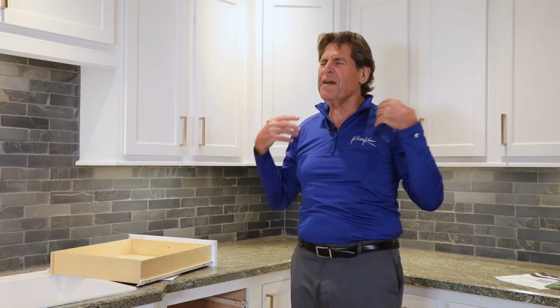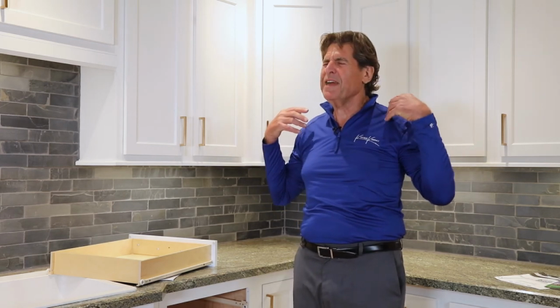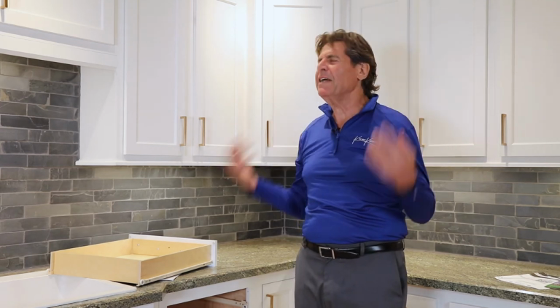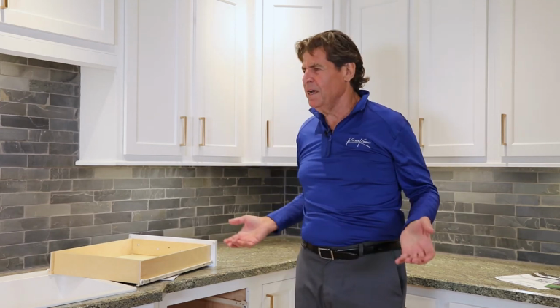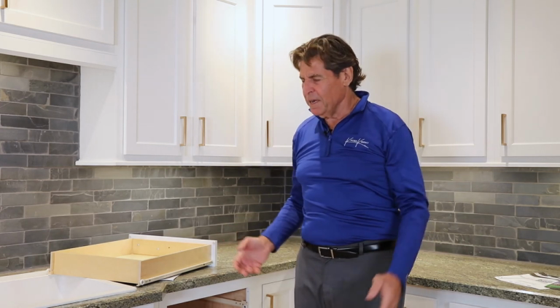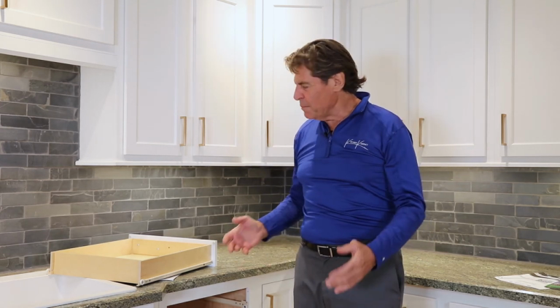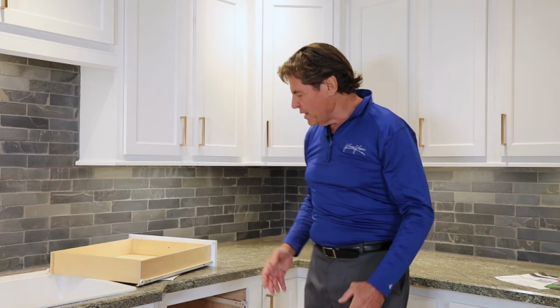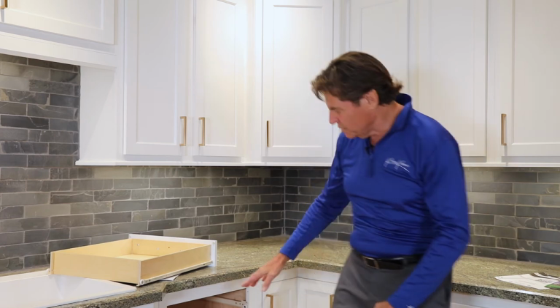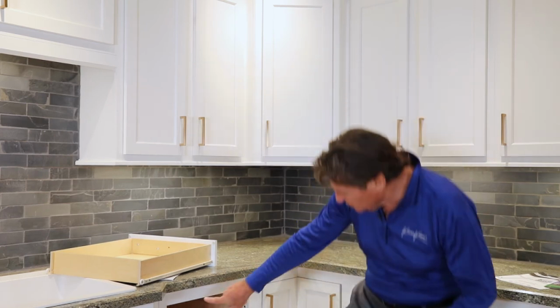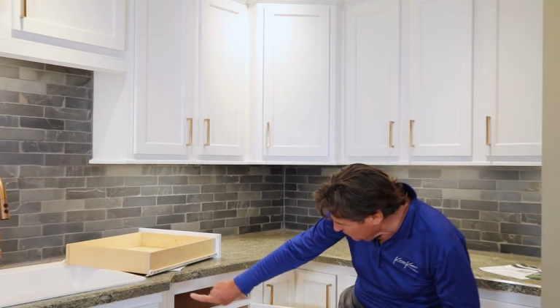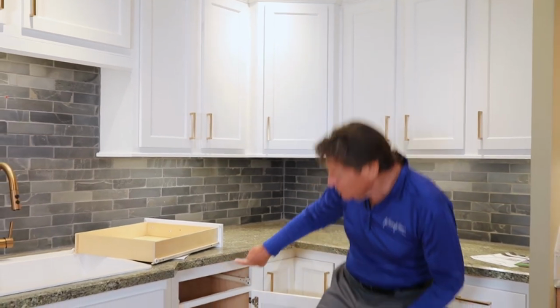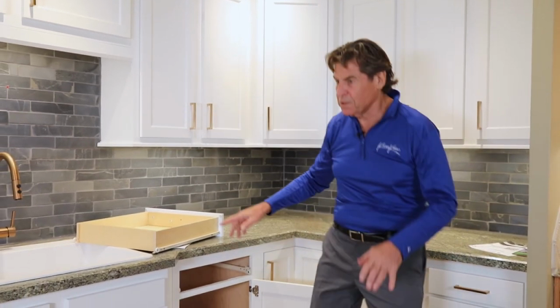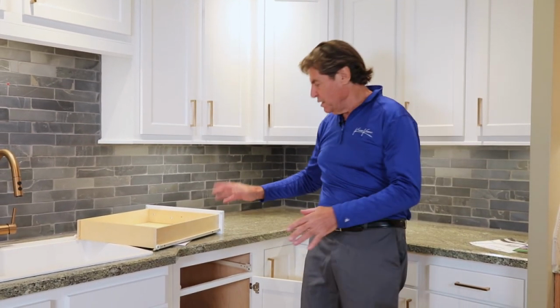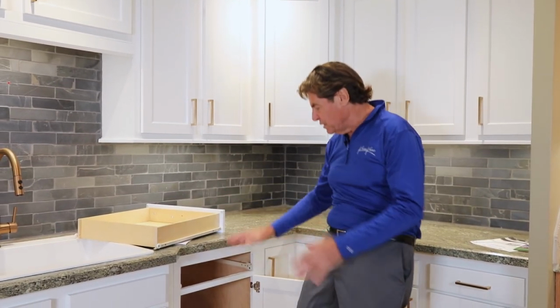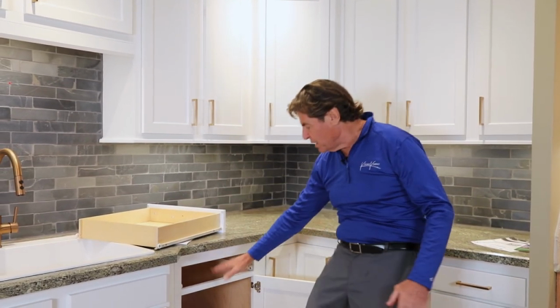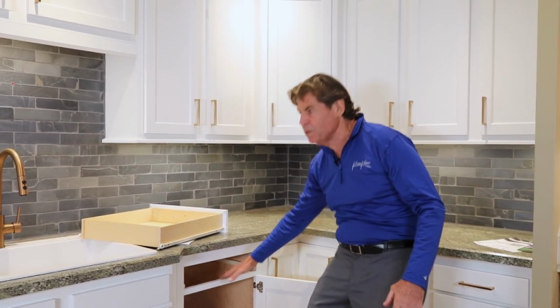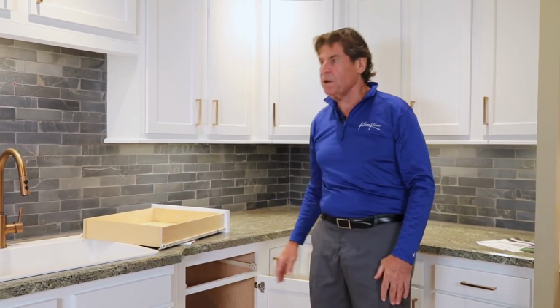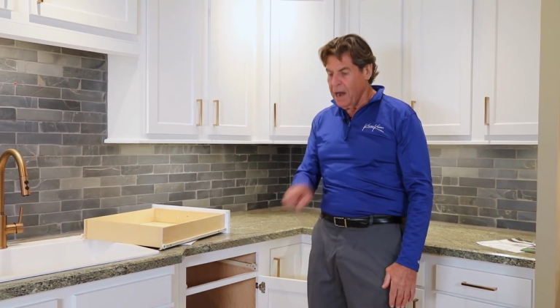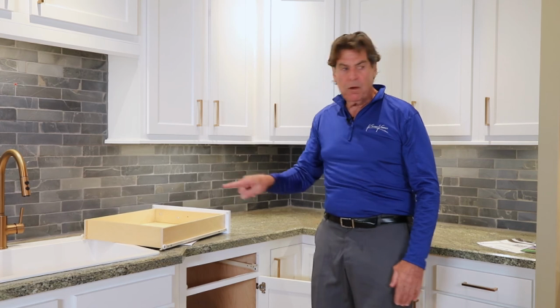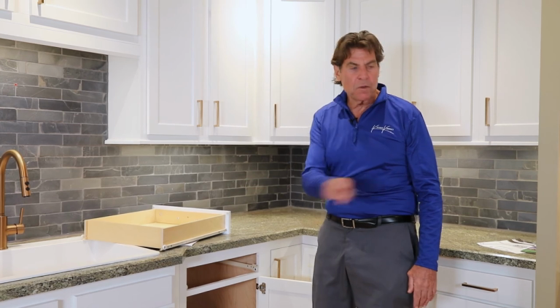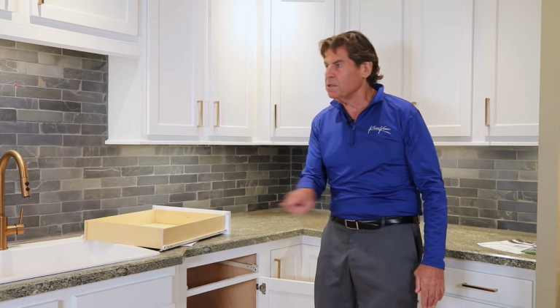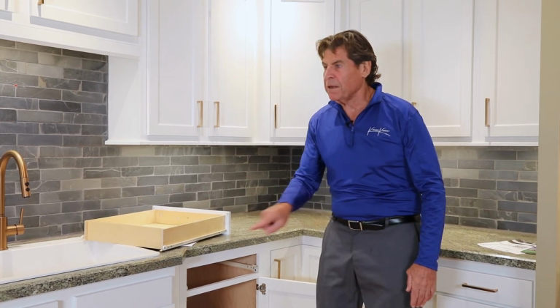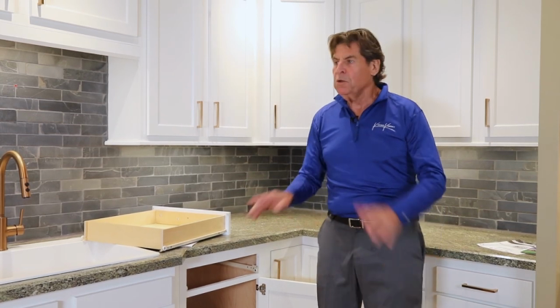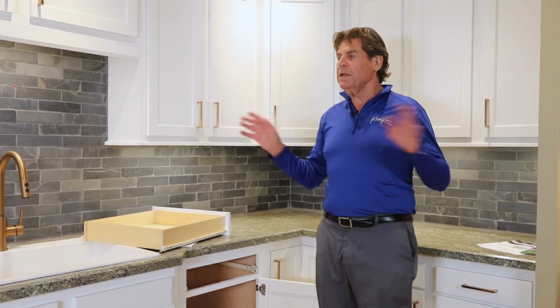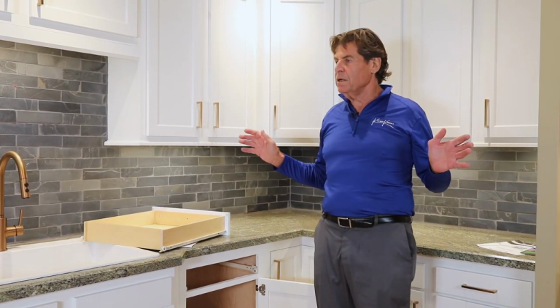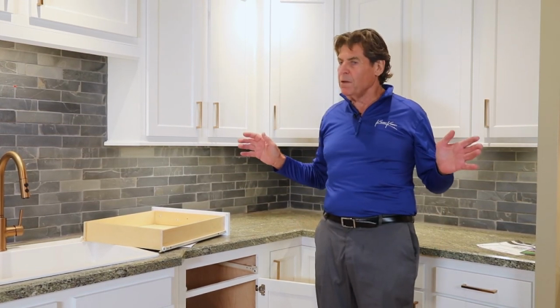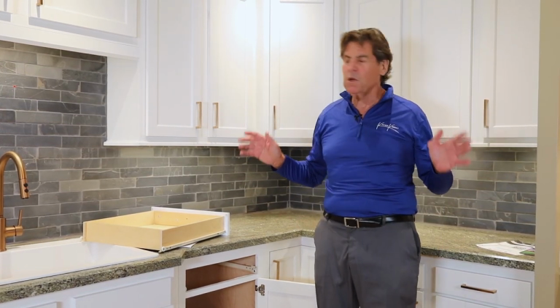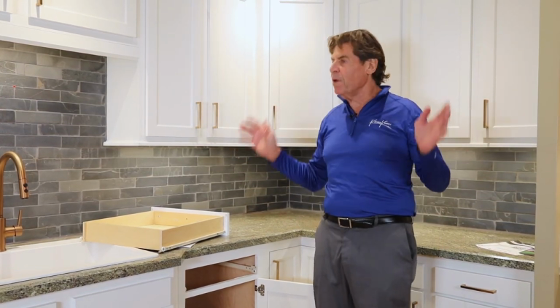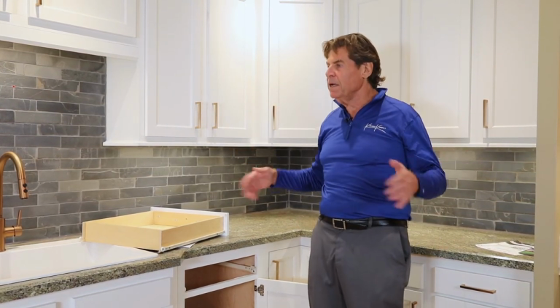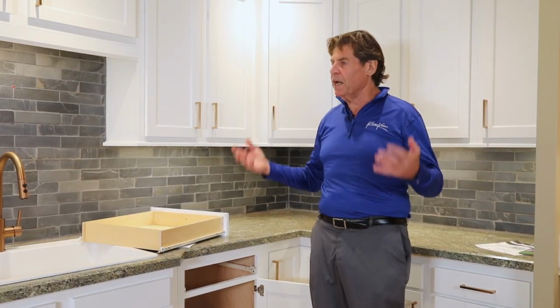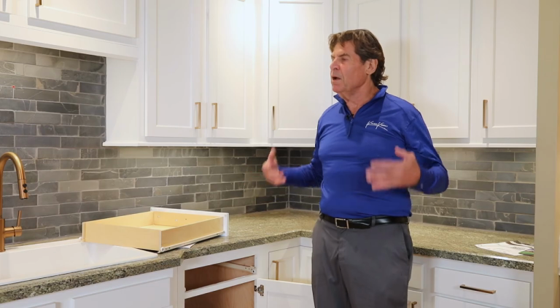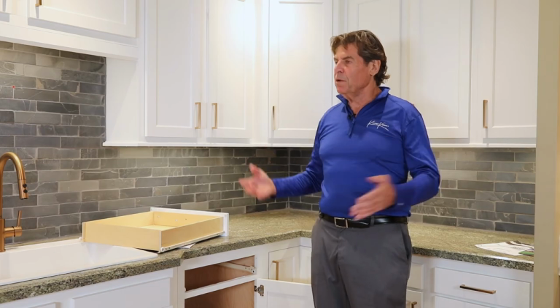It's fantastic. And to make my point, instead of seeing one stud here — which is obviously there because there's one drawer — I show them four studs in the back of the cabinet. Nobody does it. And by the way, there's no upgrade. It's standard. We do it.